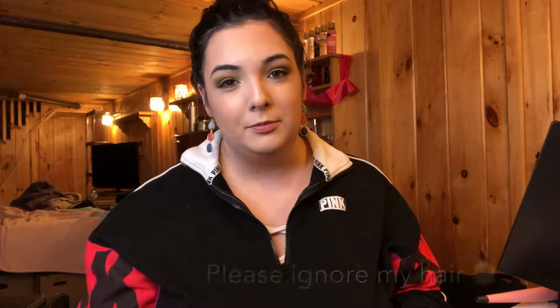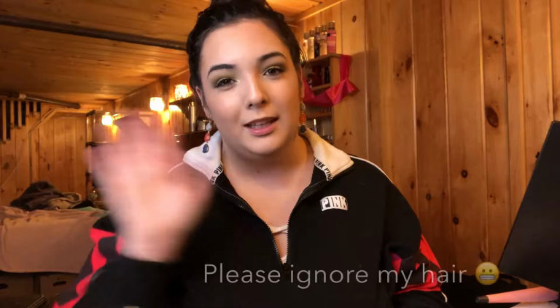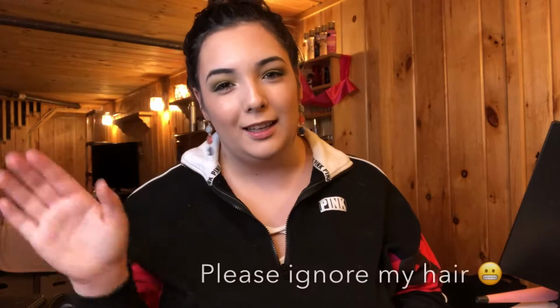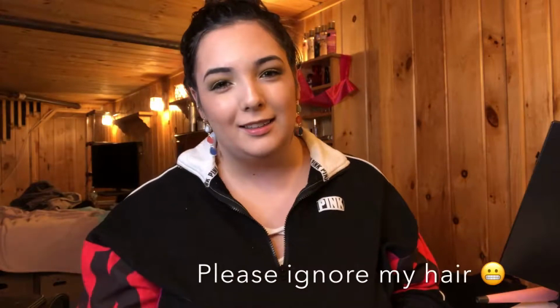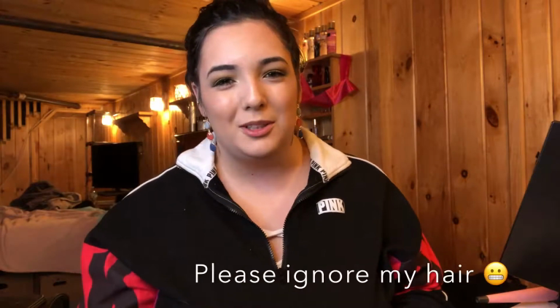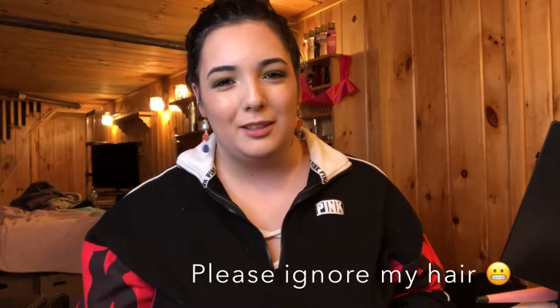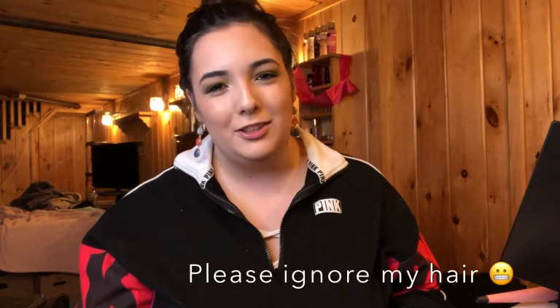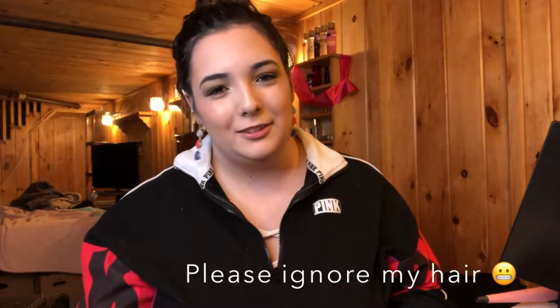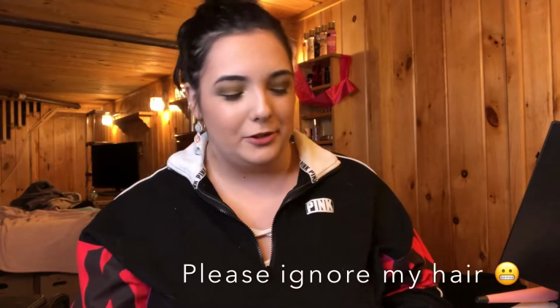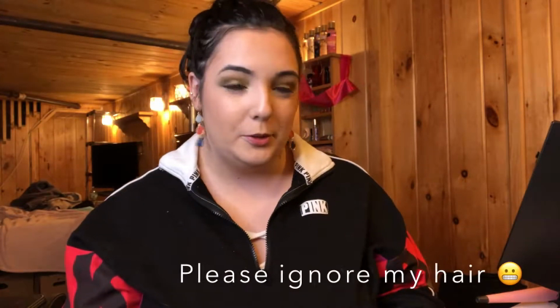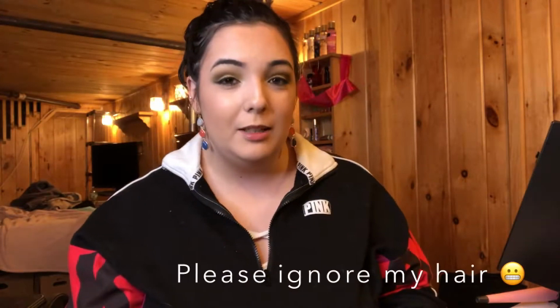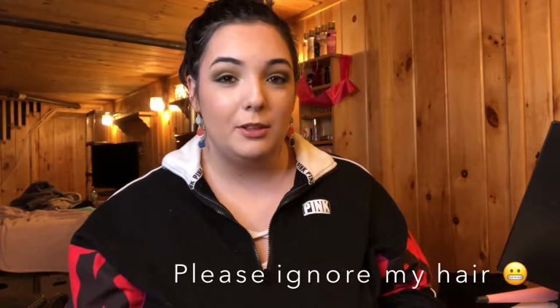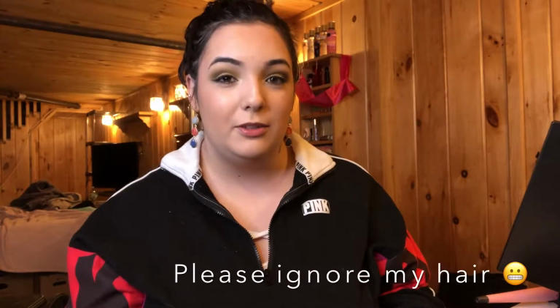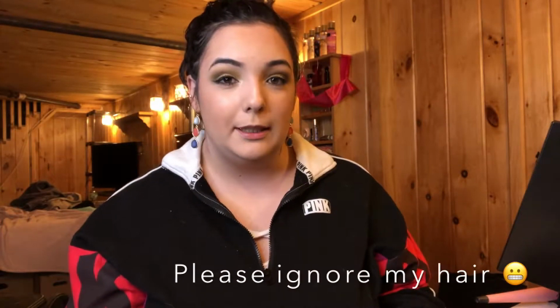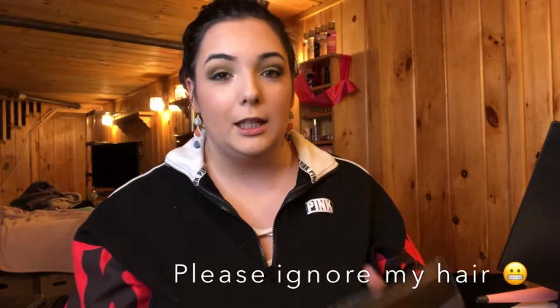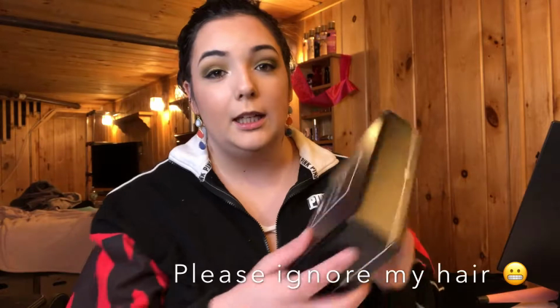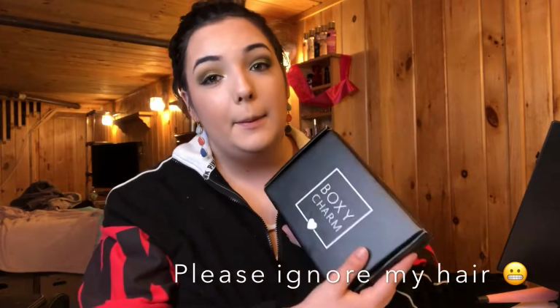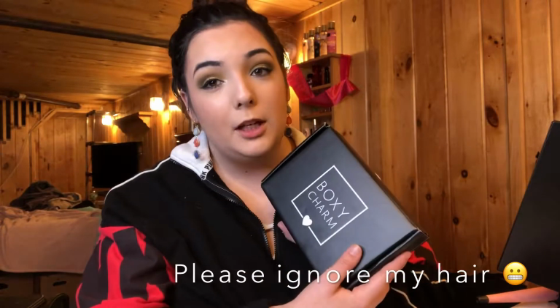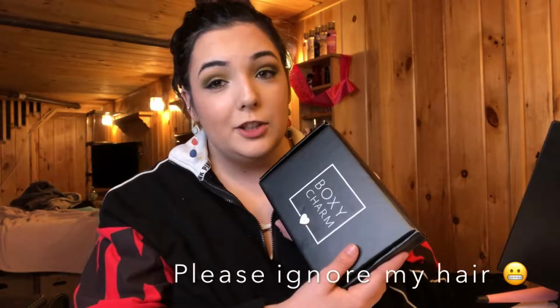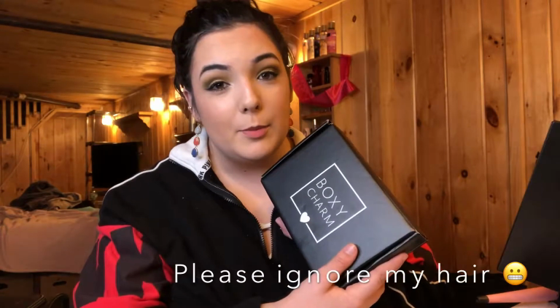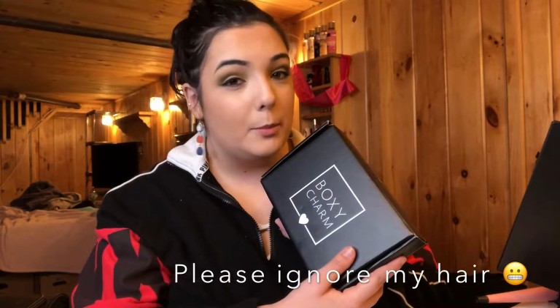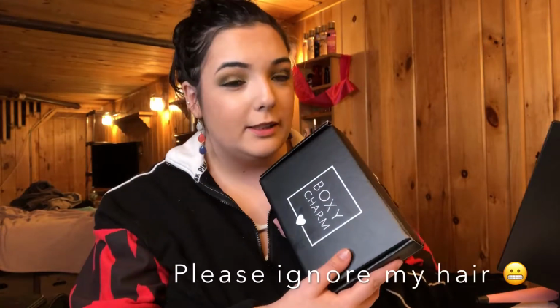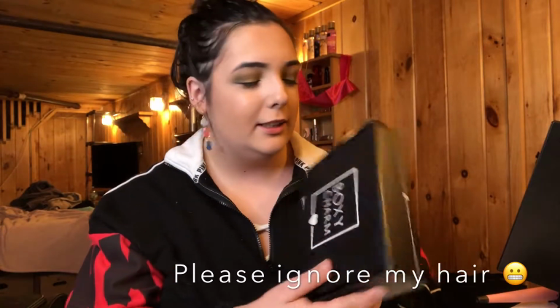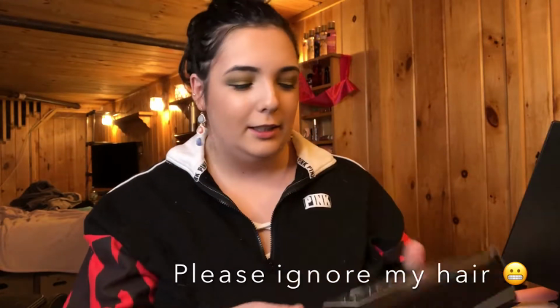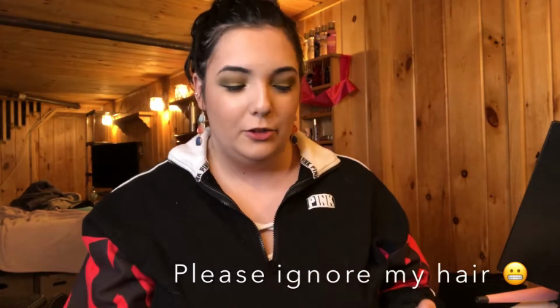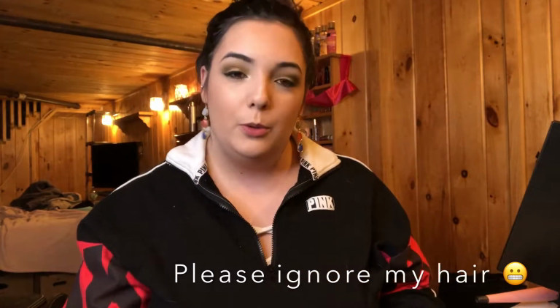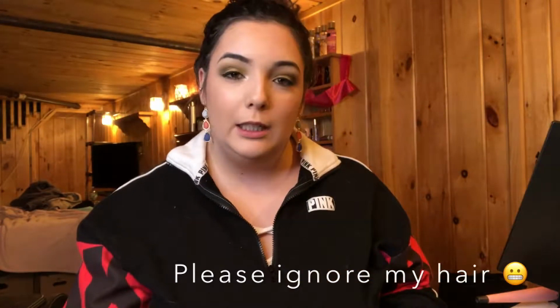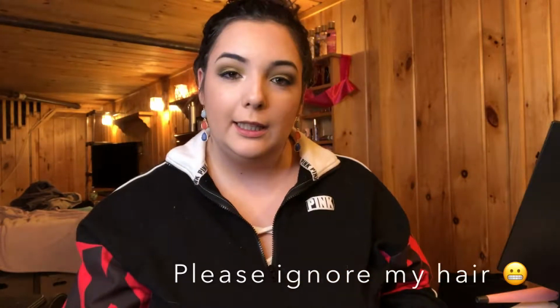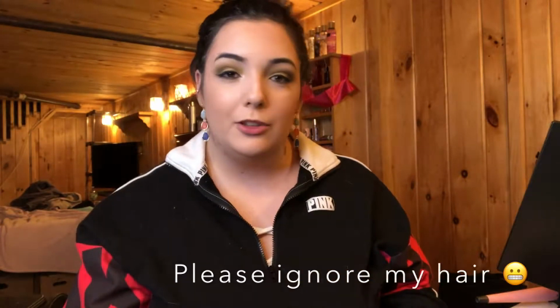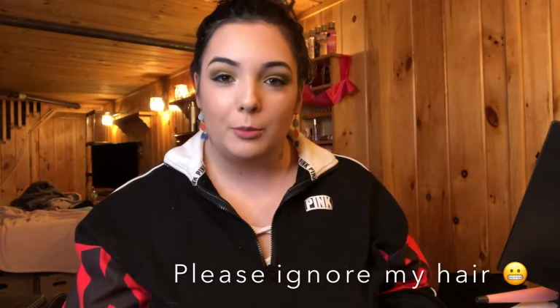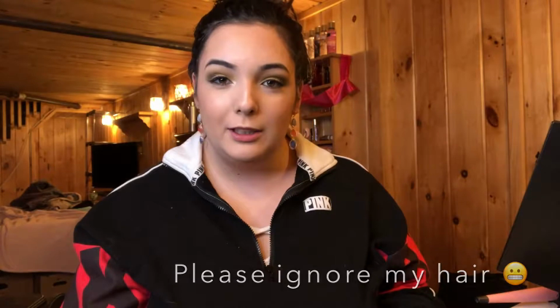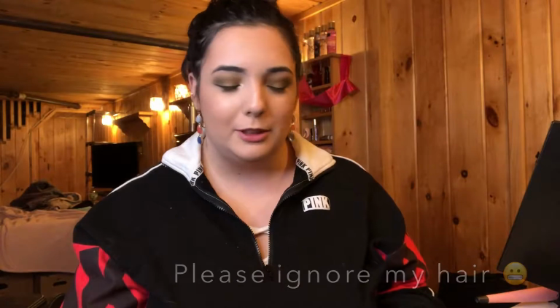Hey guys, welcome back to my channel. So today I'm going to be filming my BoxyCharm unboxing. So let's just jump right into it.